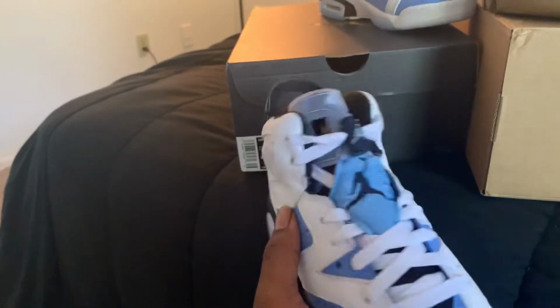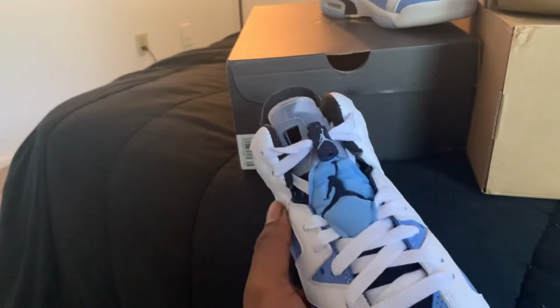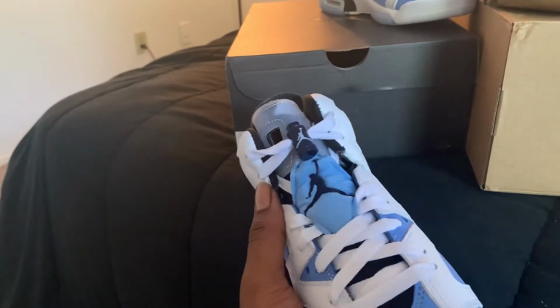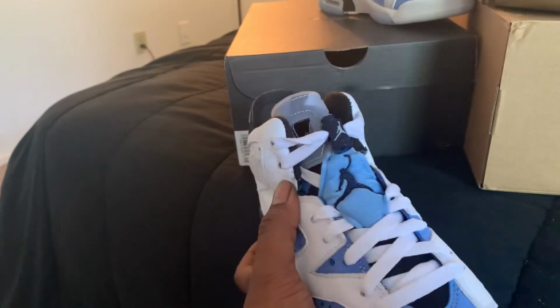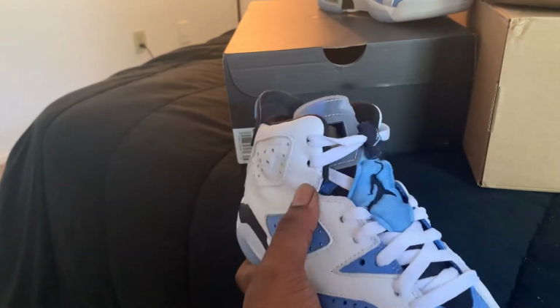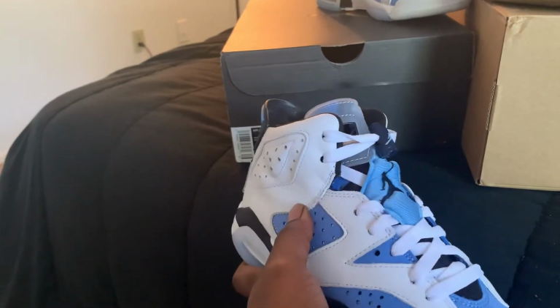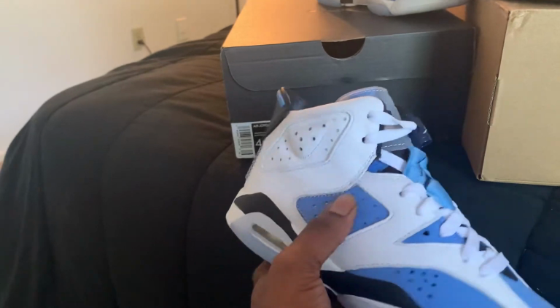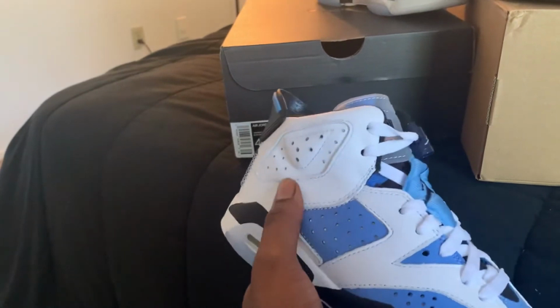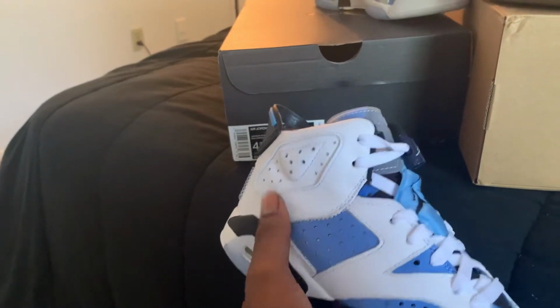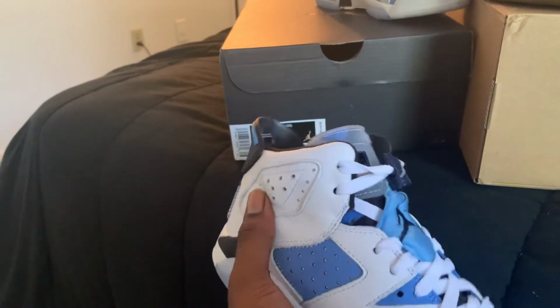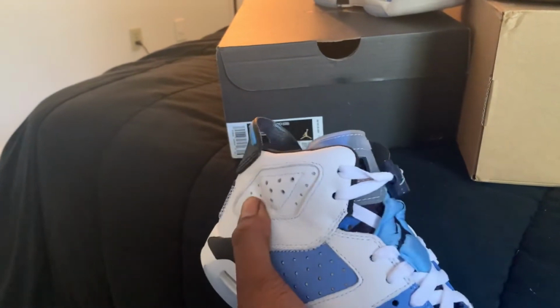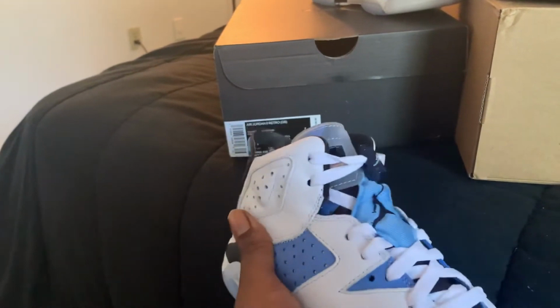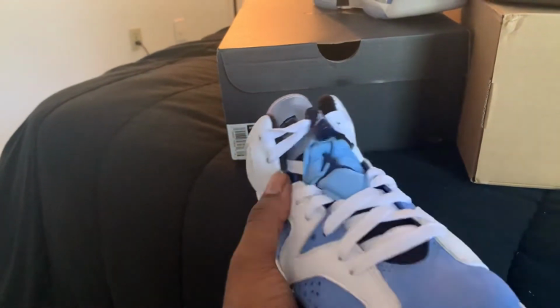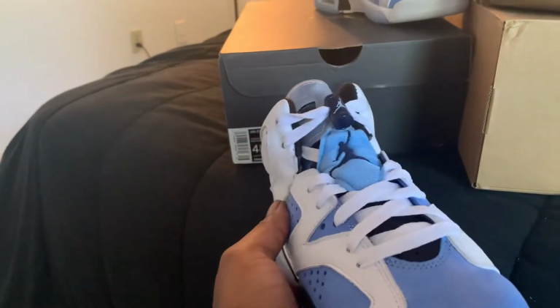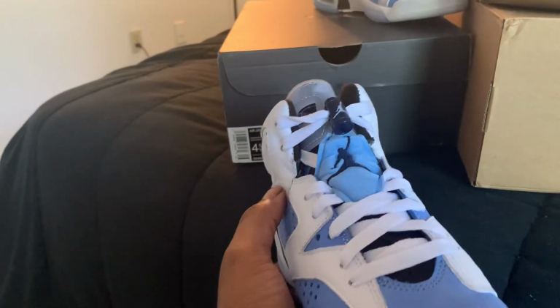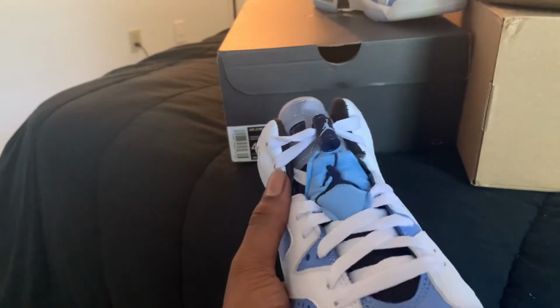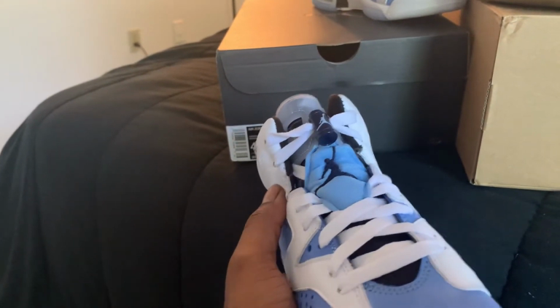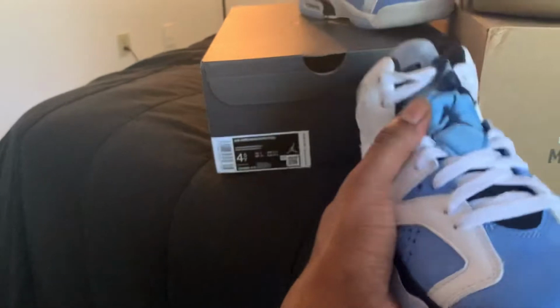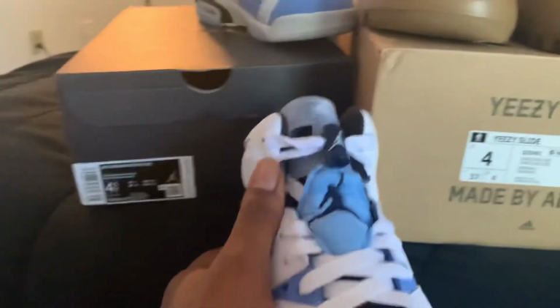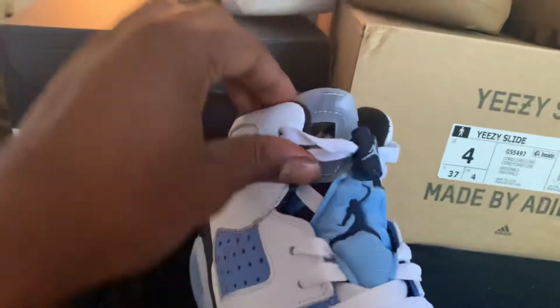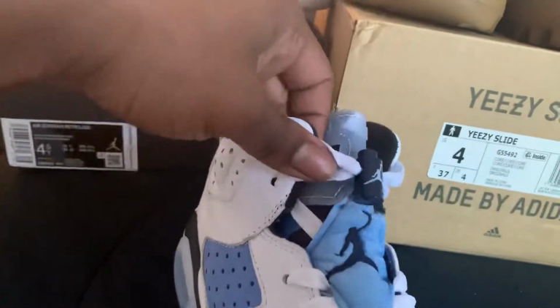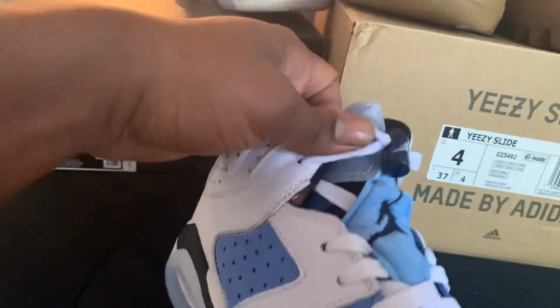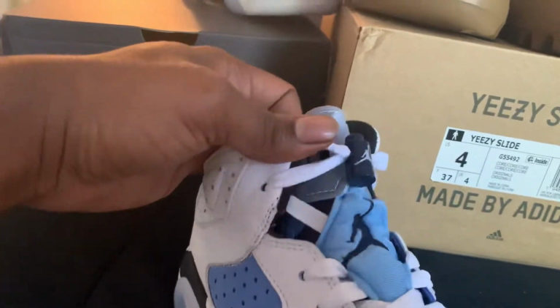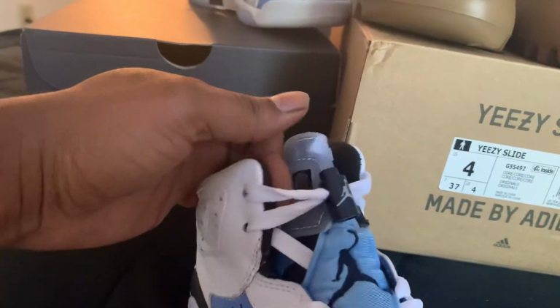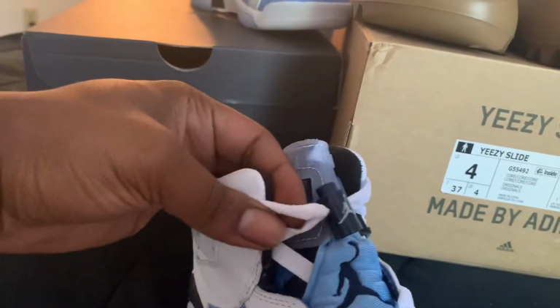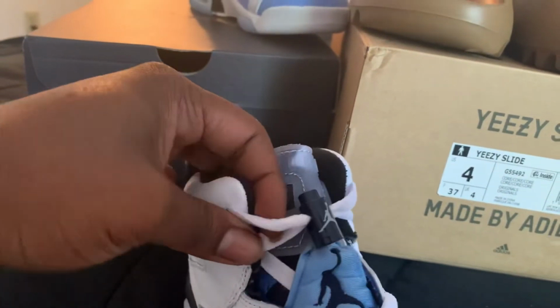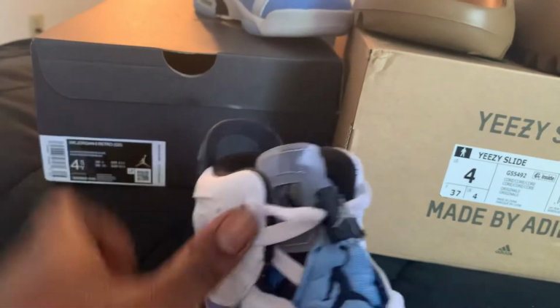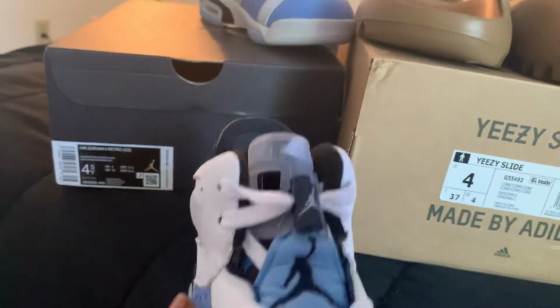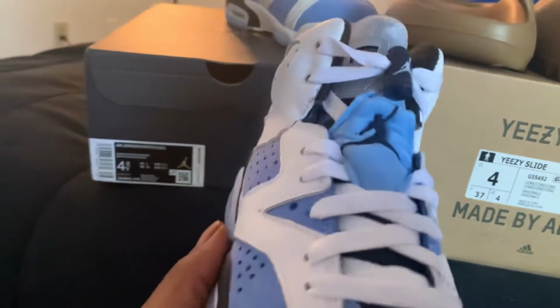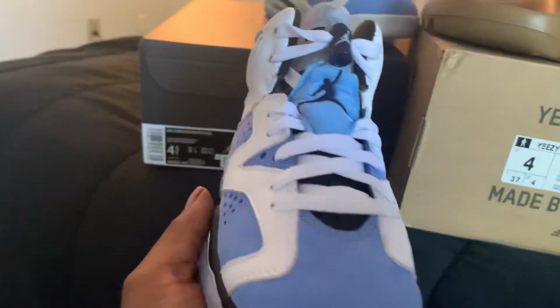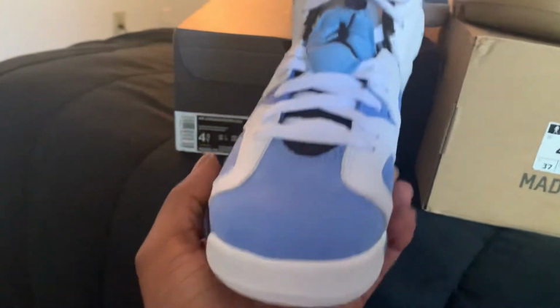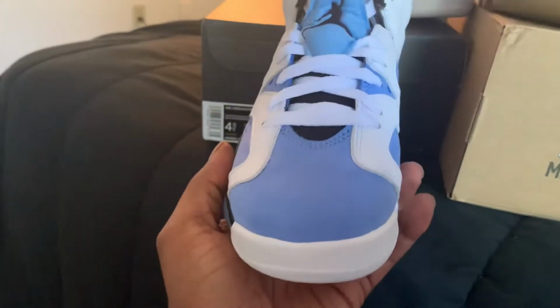I don't like how it looks, kind of wrinkled right there. But I don't know if it's too tight. It's kind of tight.